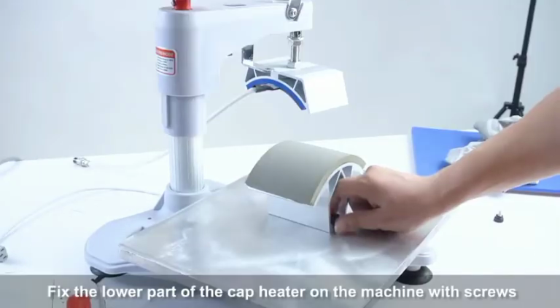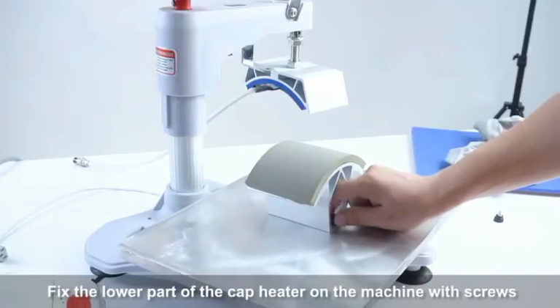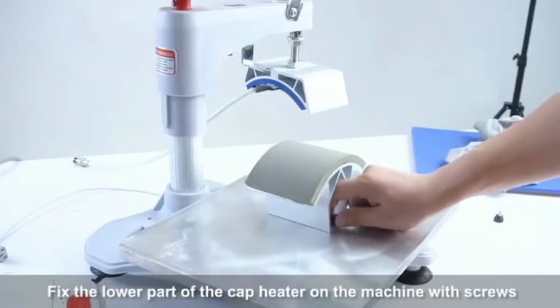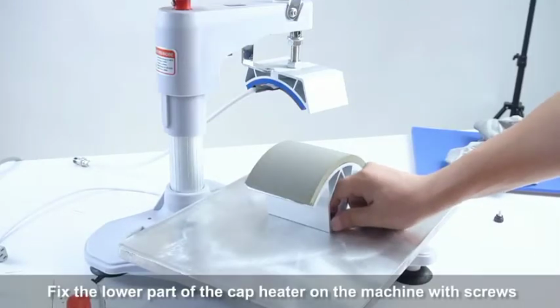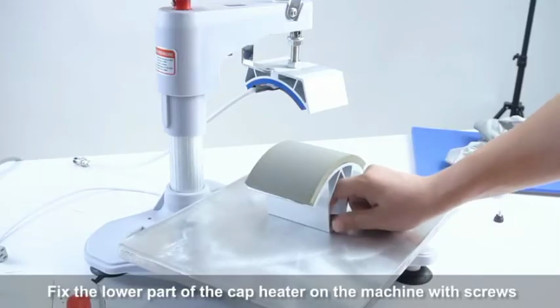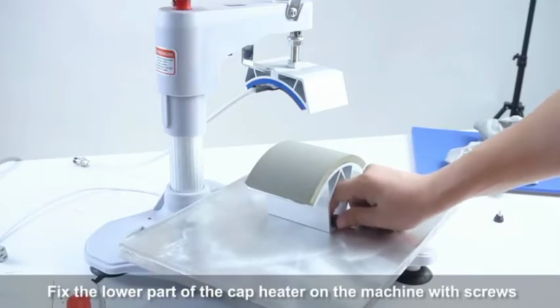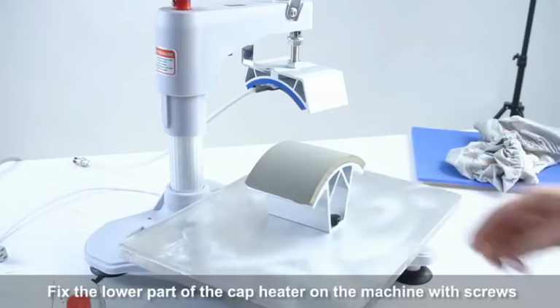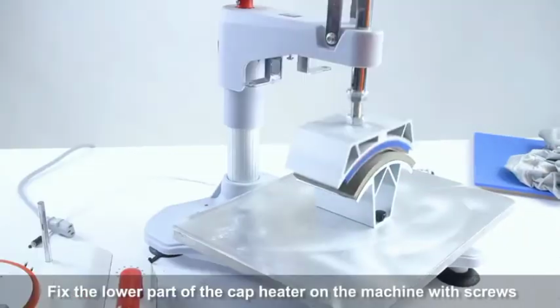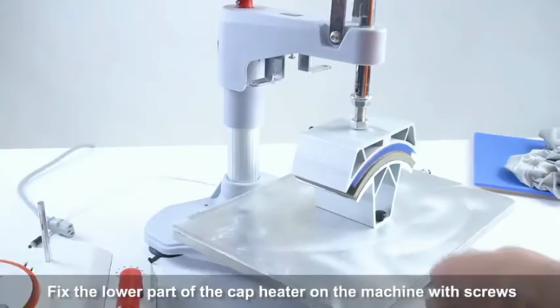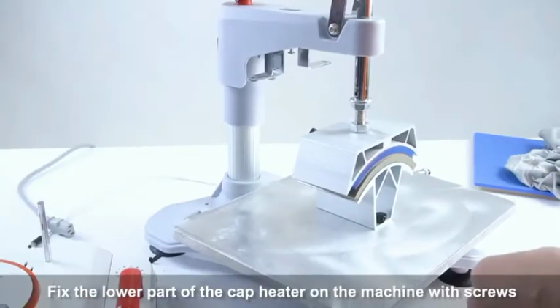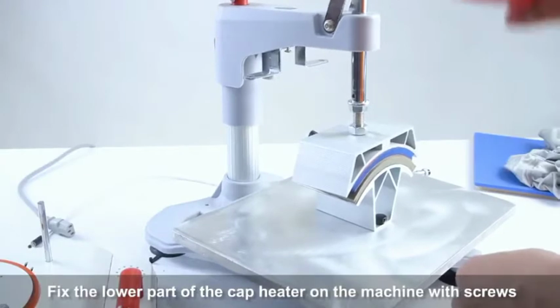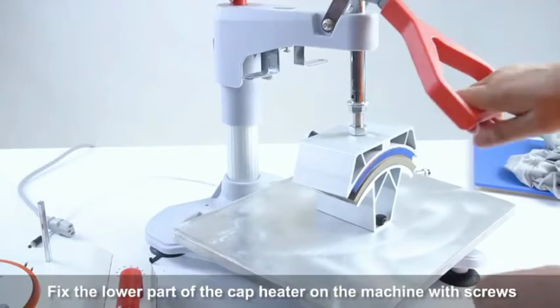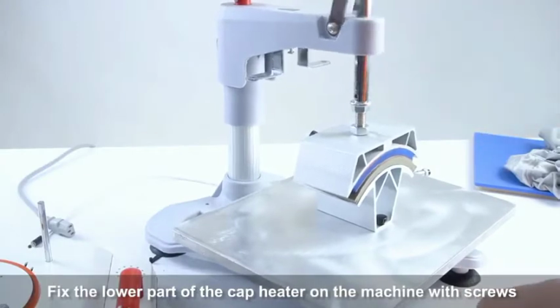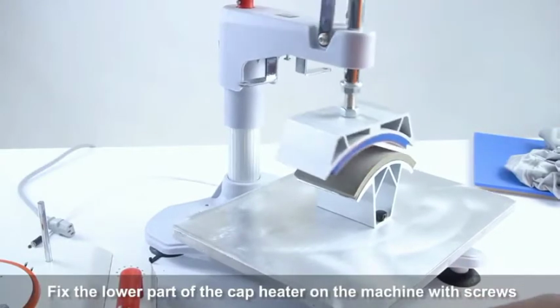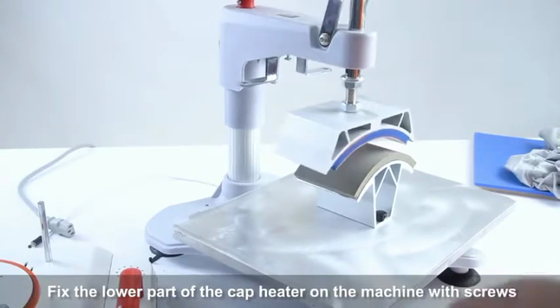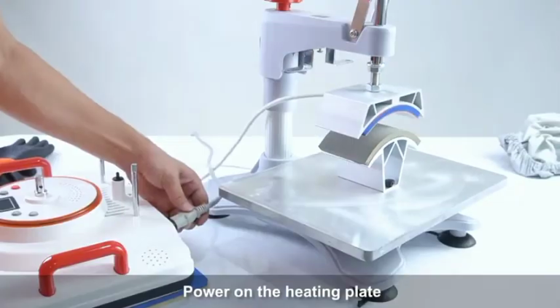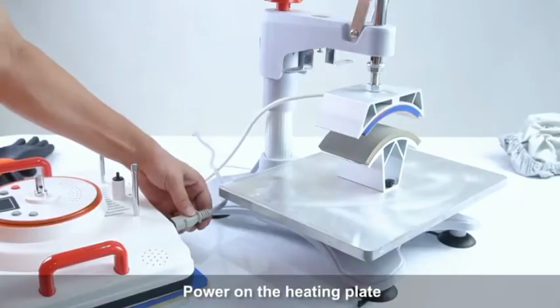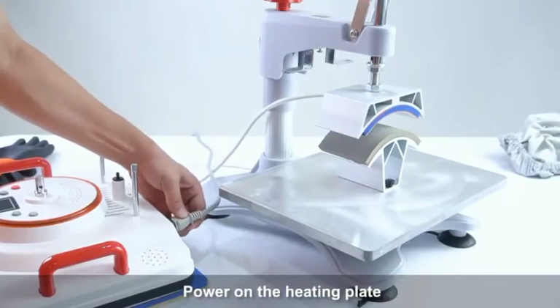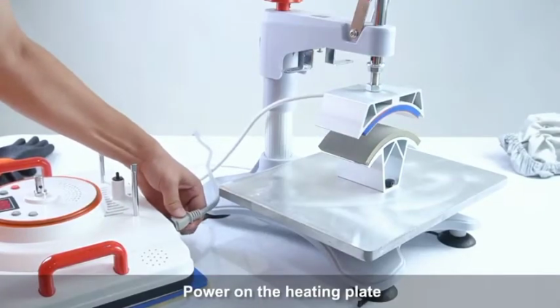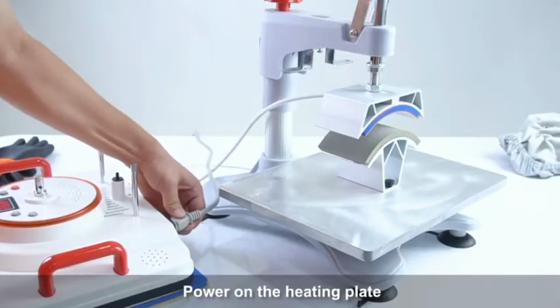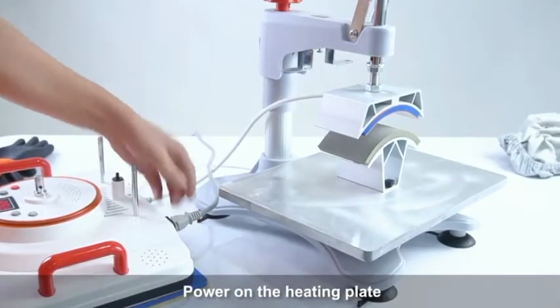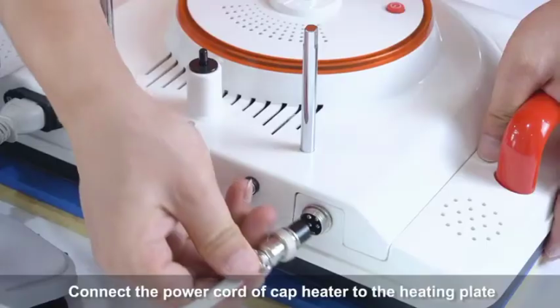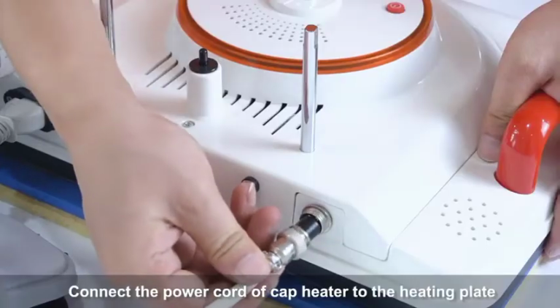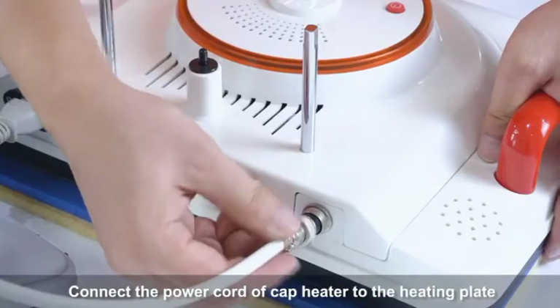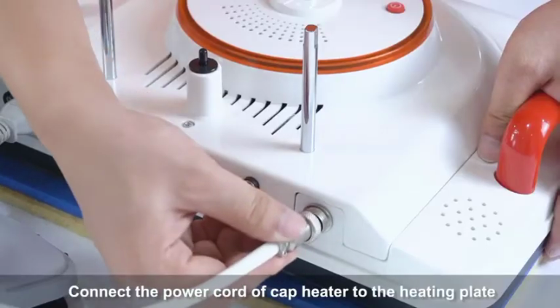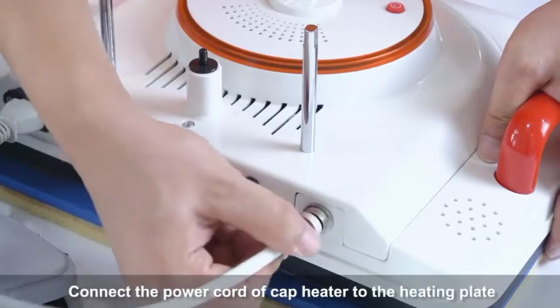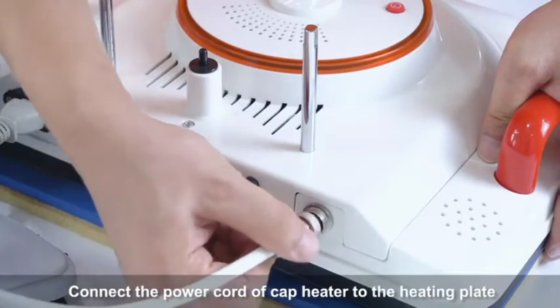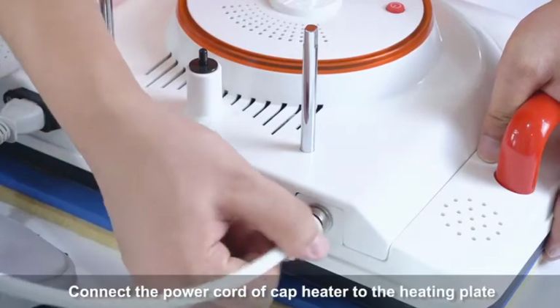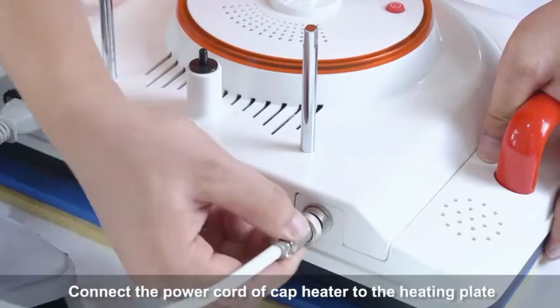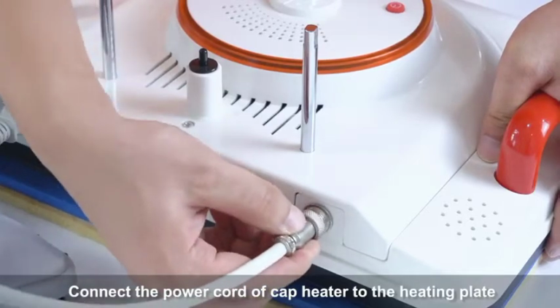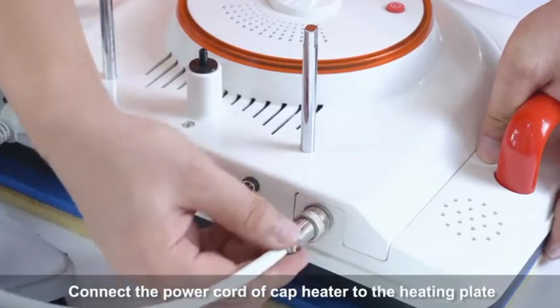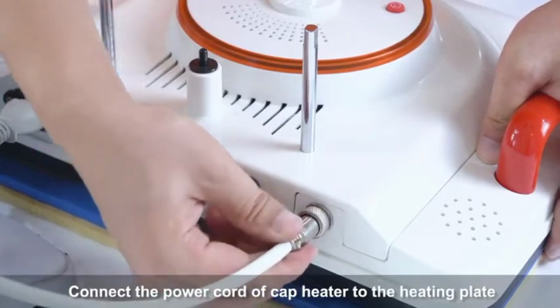Fix the lower part of the cap heater on the machine with screws. Power on the heating plate. Connect the power cord of the cap heater to the heating plate.